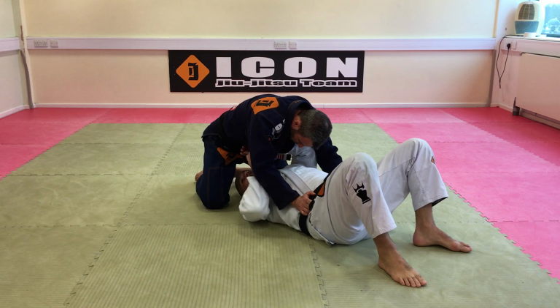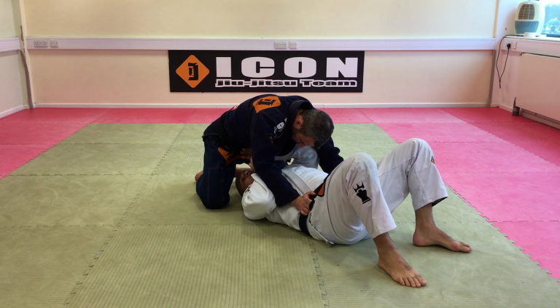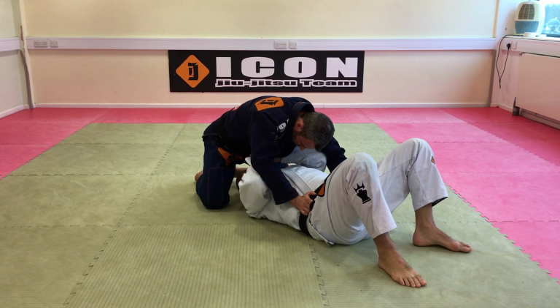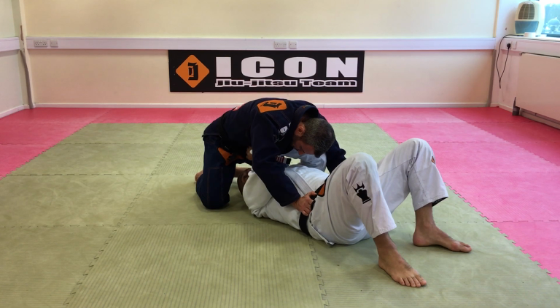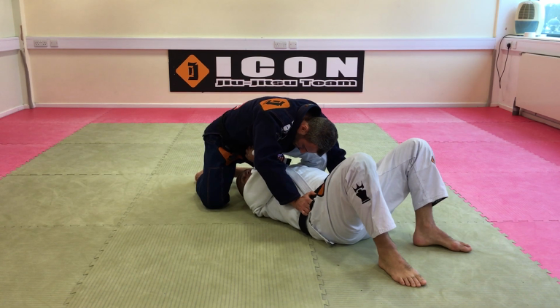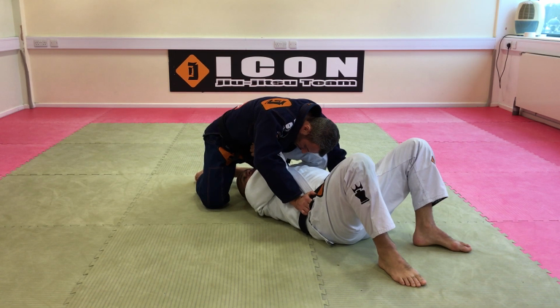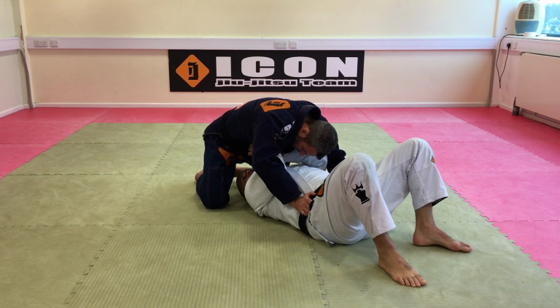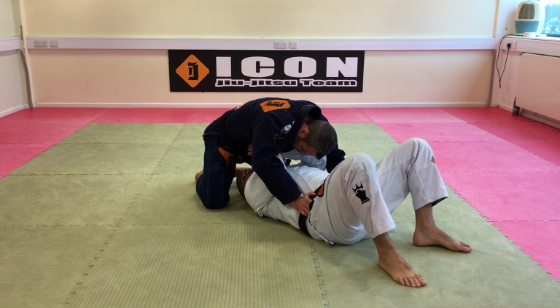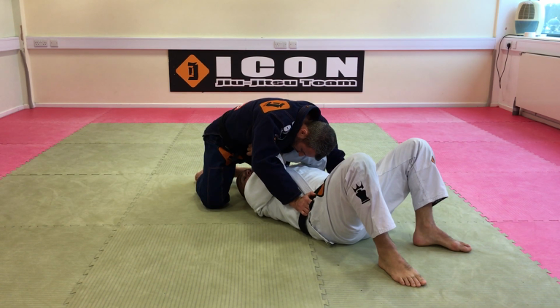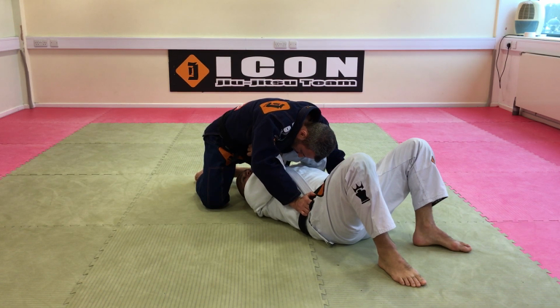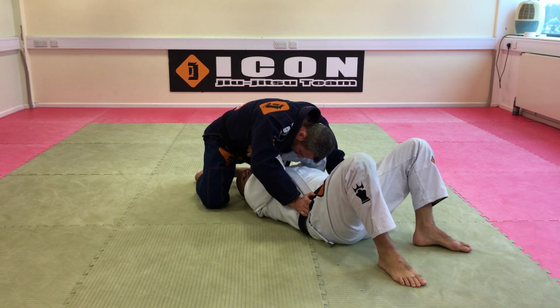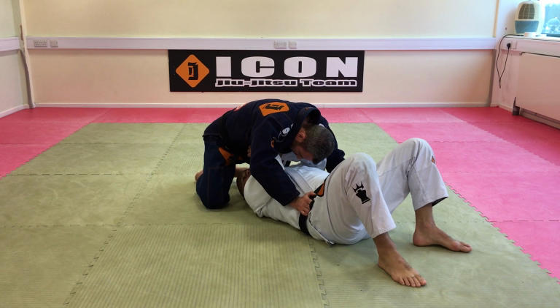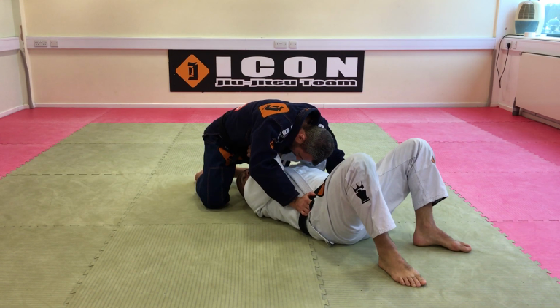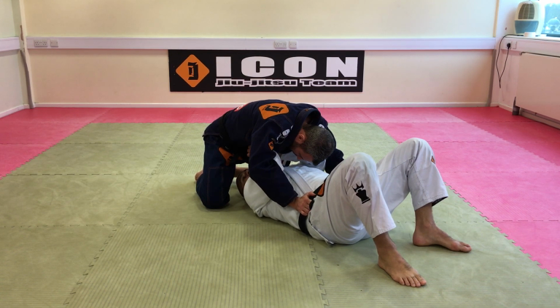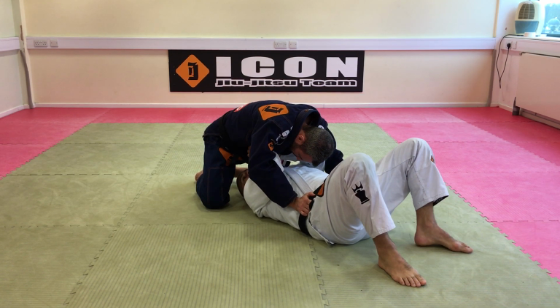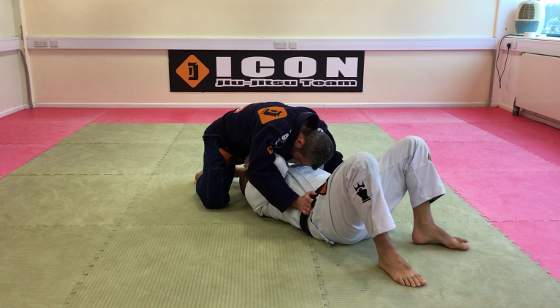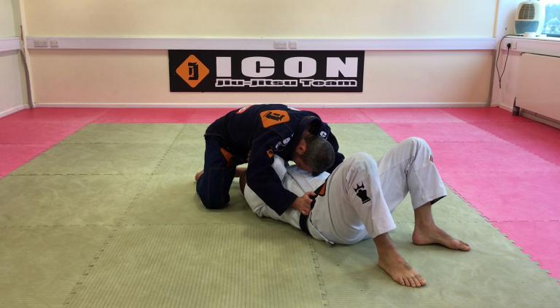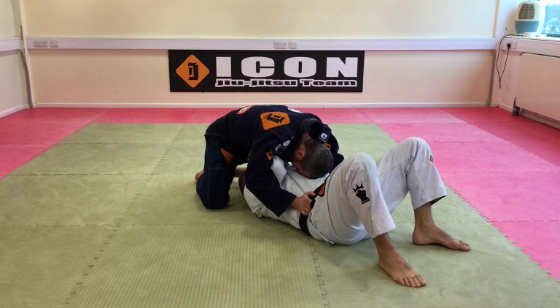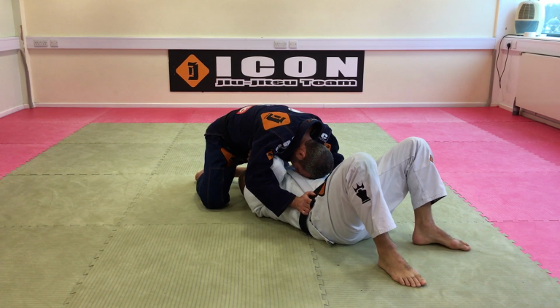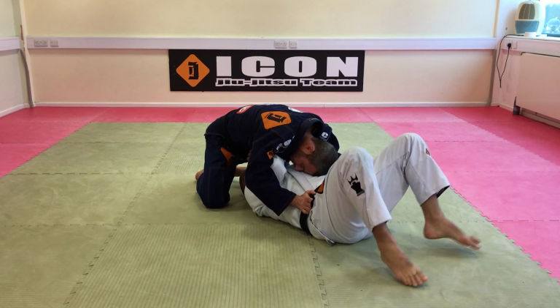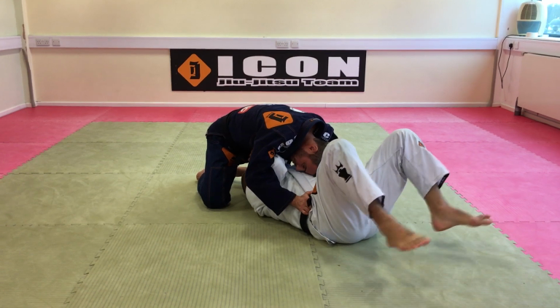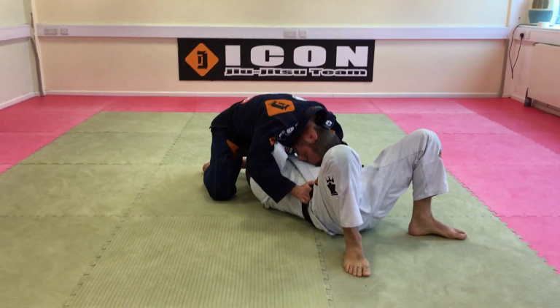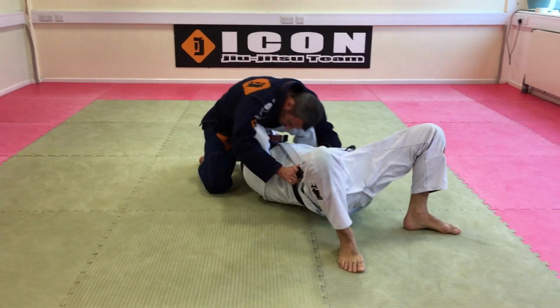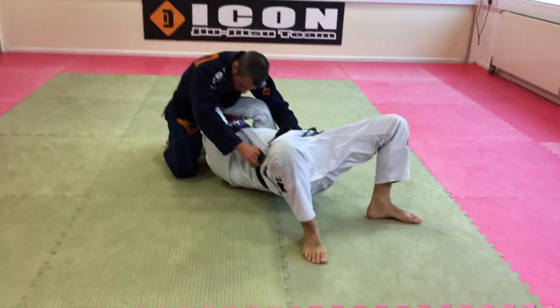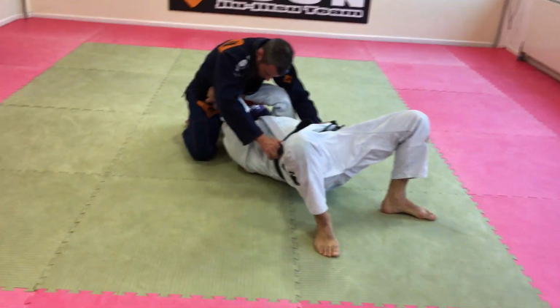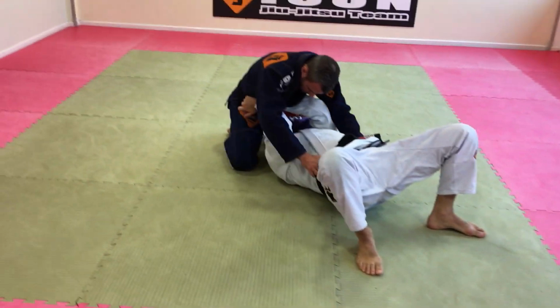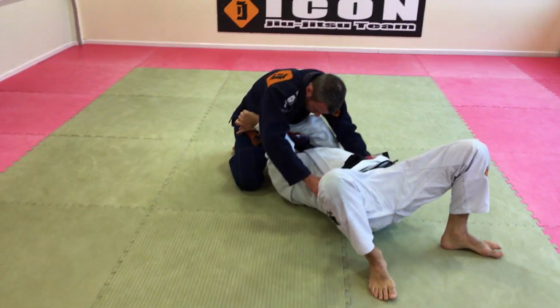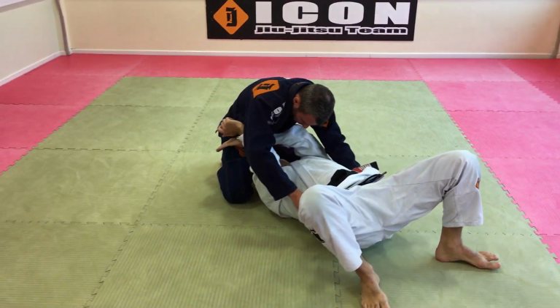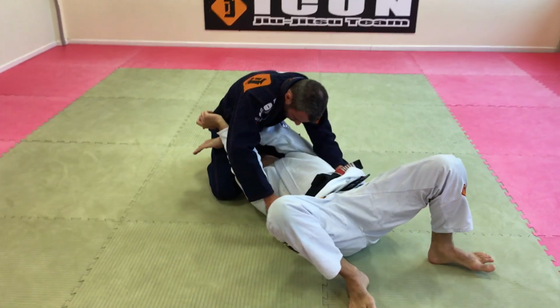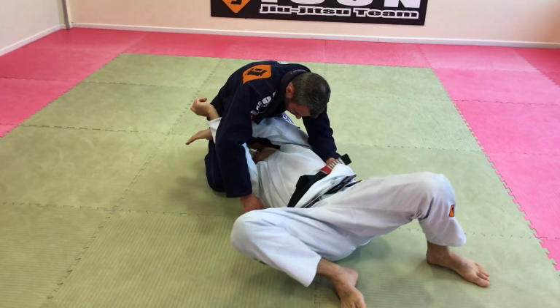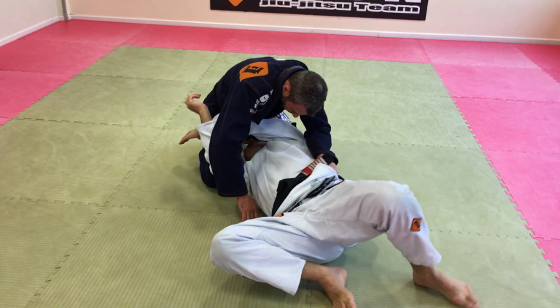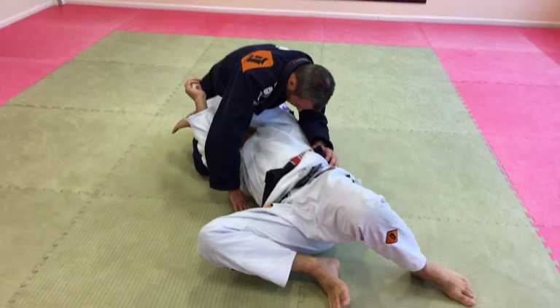I'm going to show how you can escape from the north-south position. He's got me in the north-south here. I'm going to bump my body, cross my arm, and control his leg.